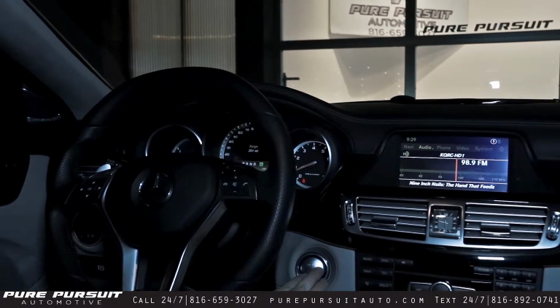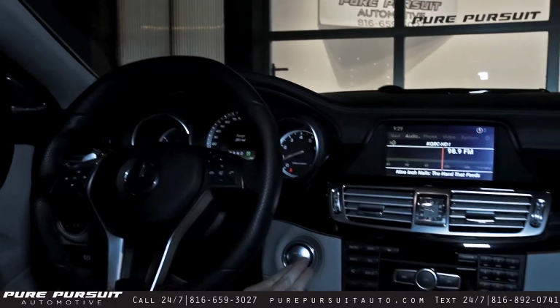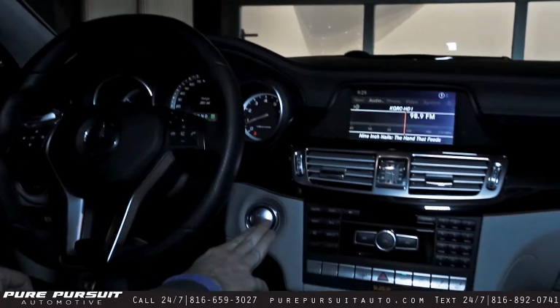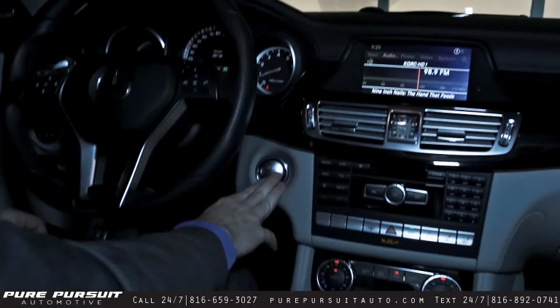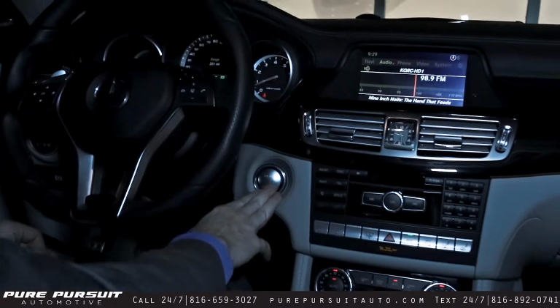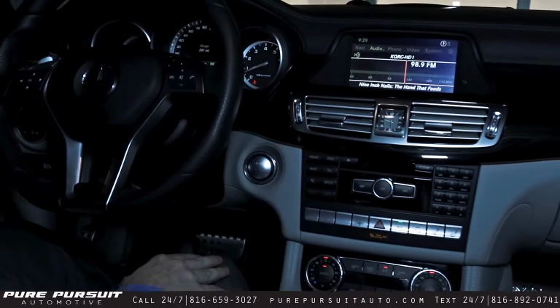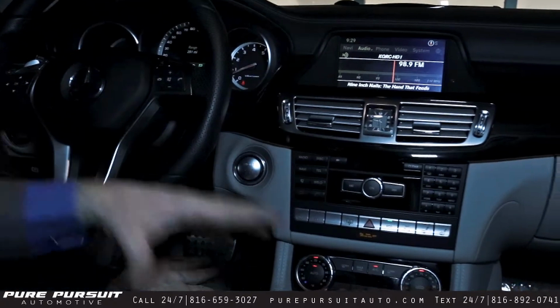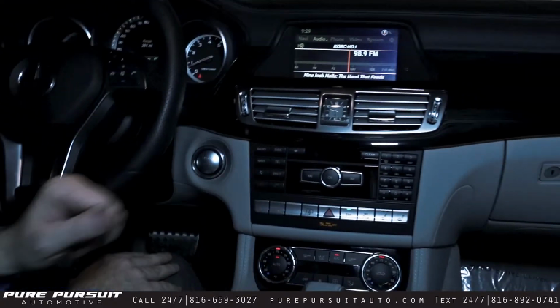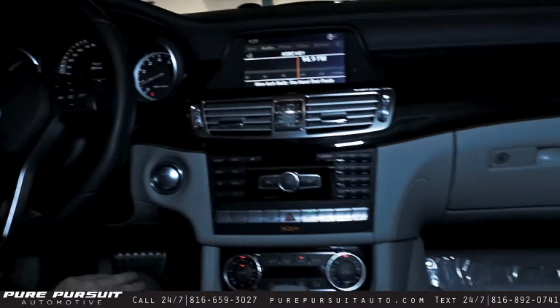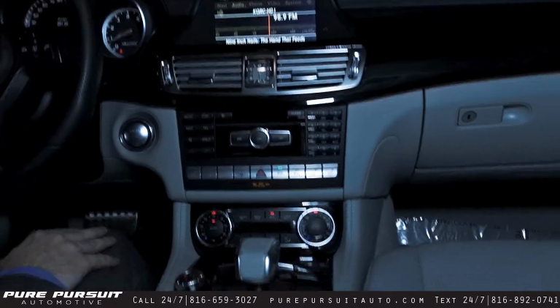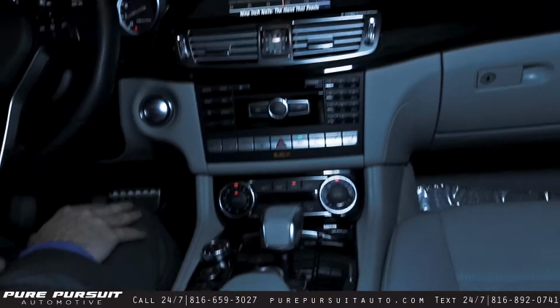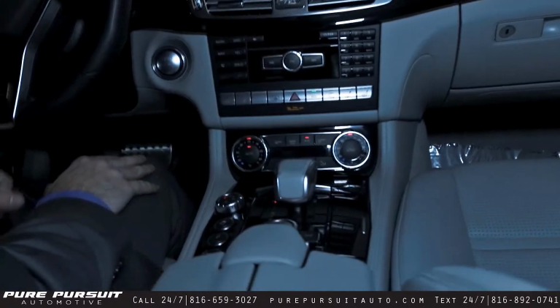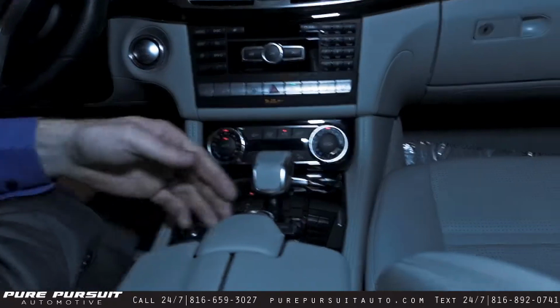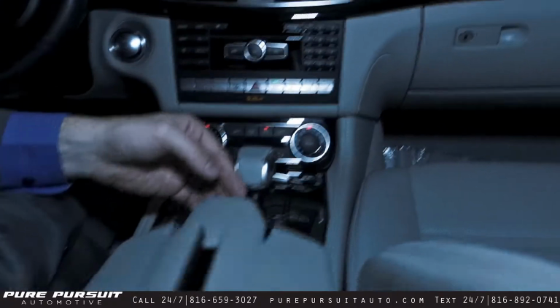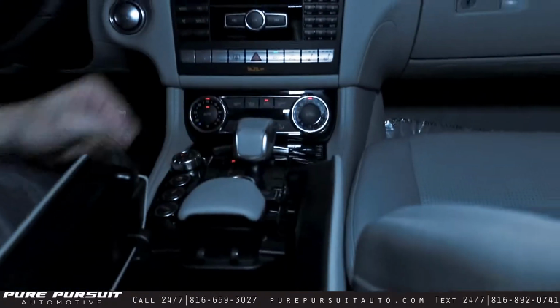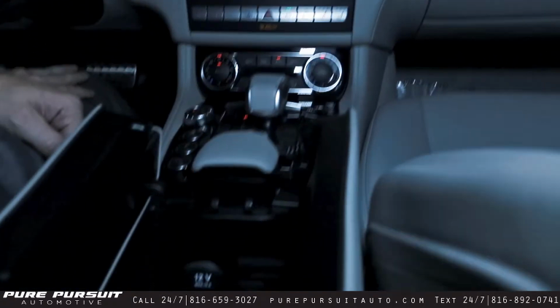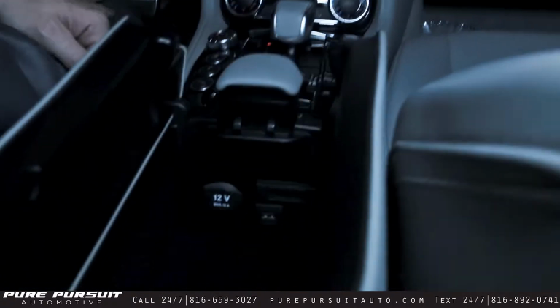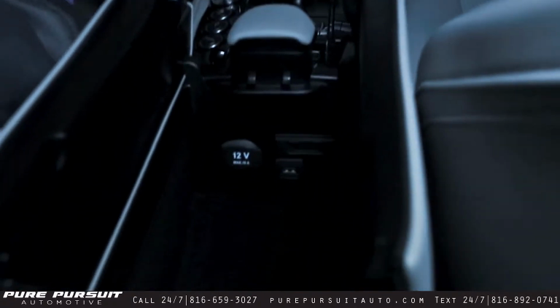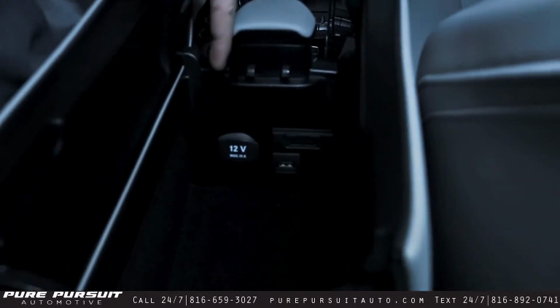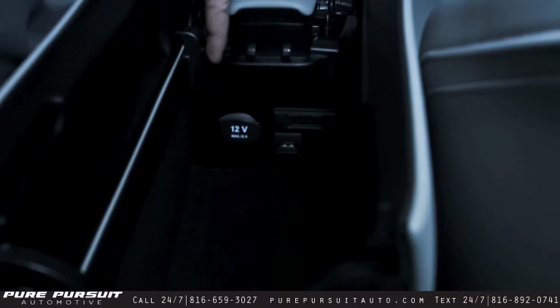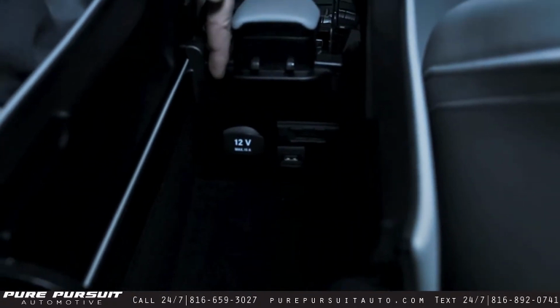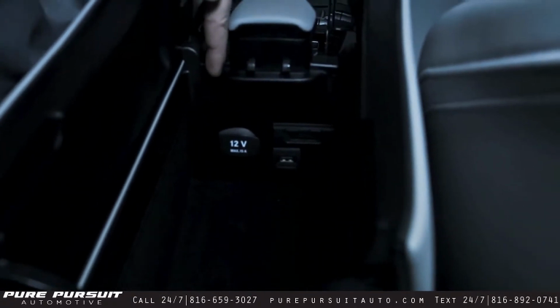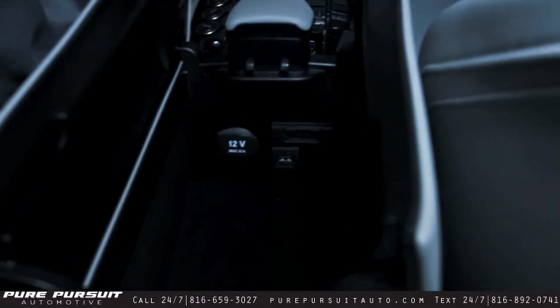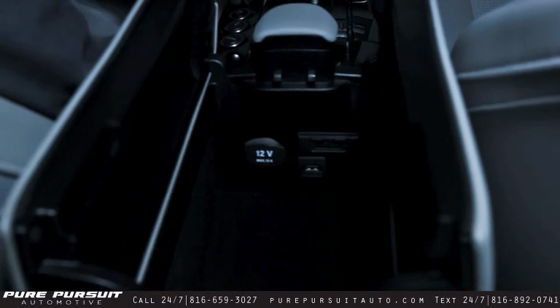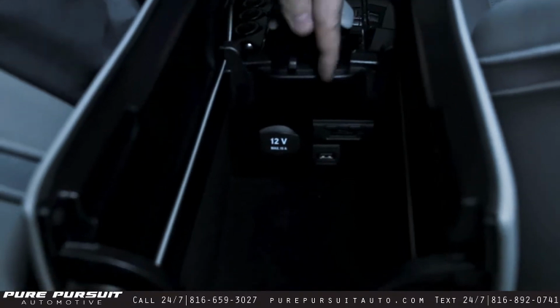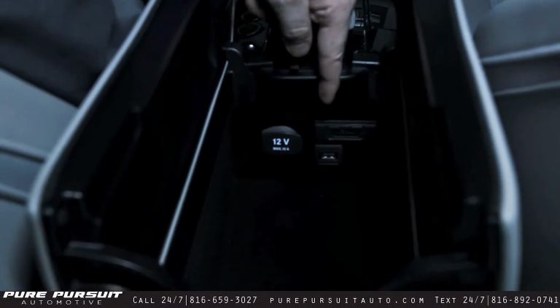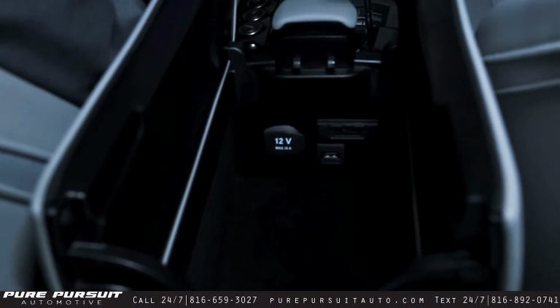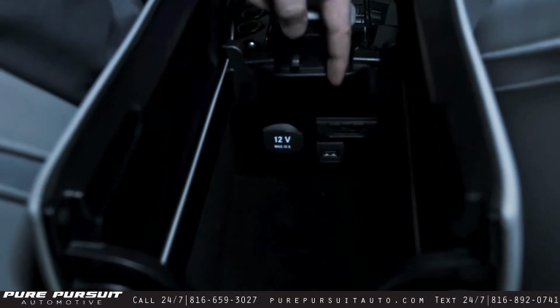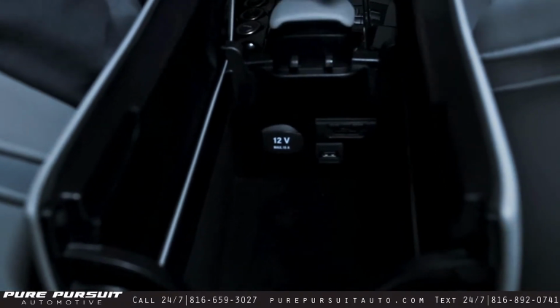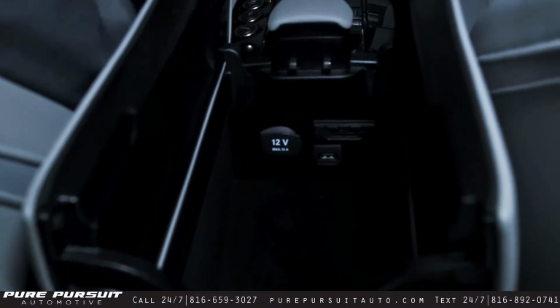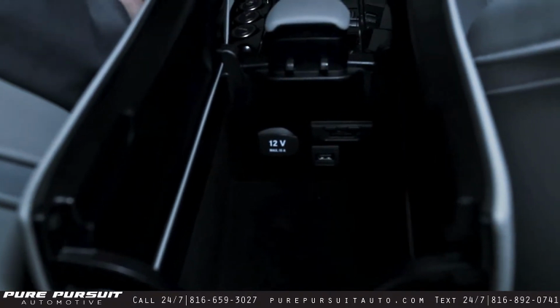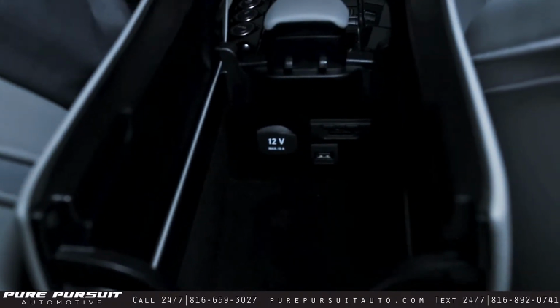Push button start. We'll move to the center console here and open this up. There's a 12-volt auxiliary power, USB port, as well as an iPod port.